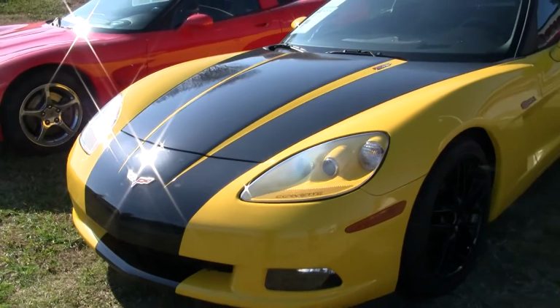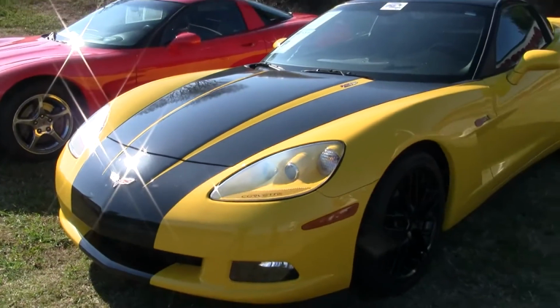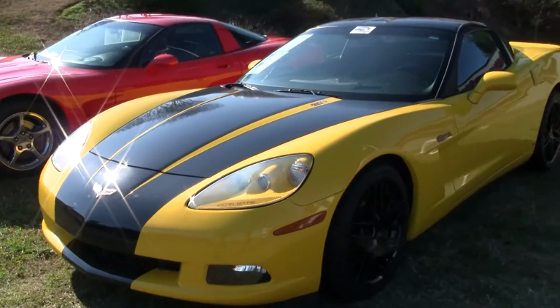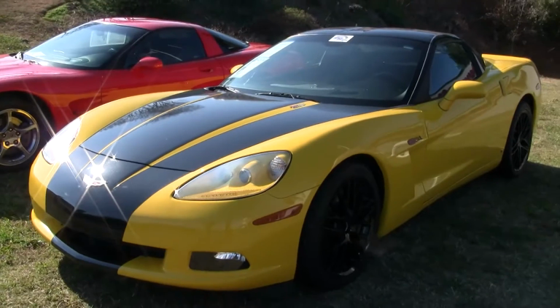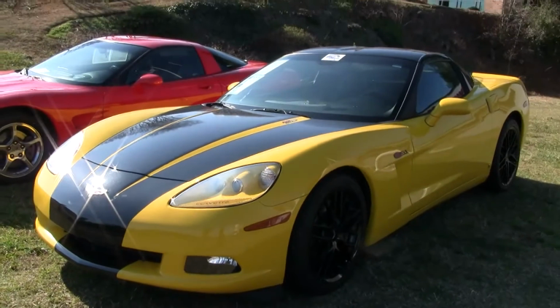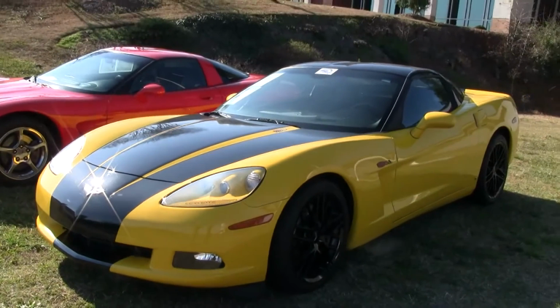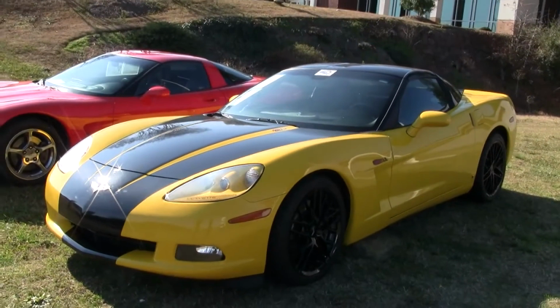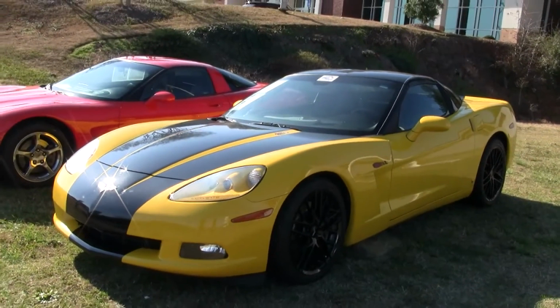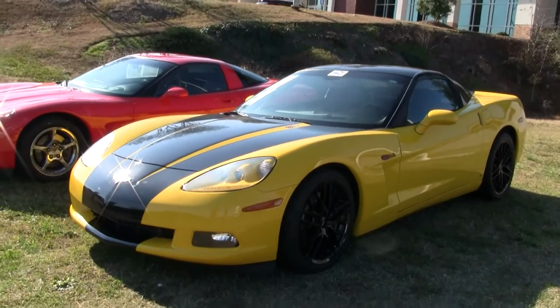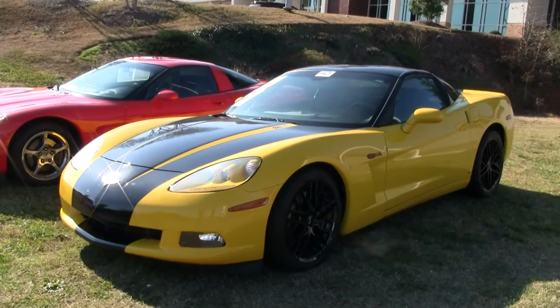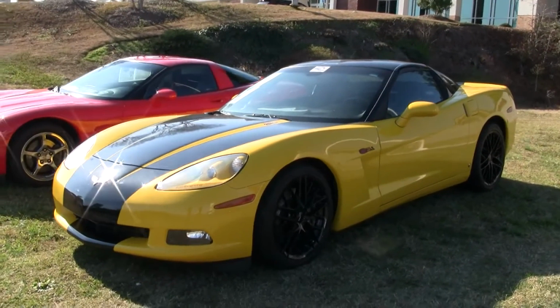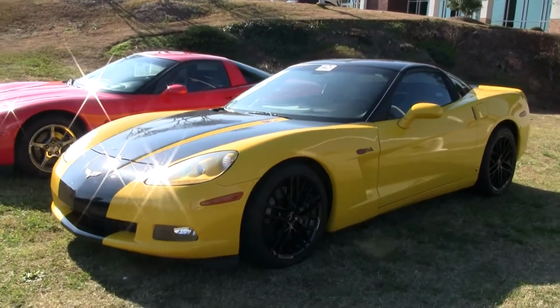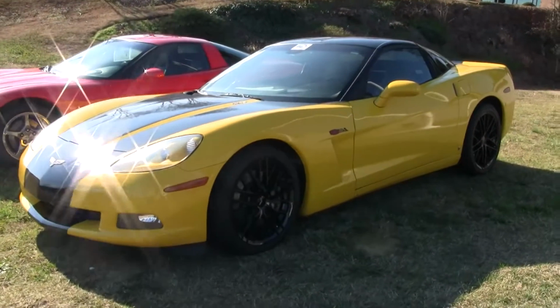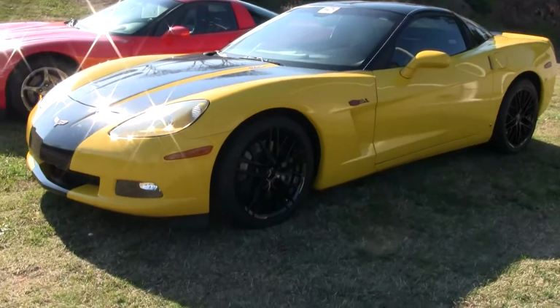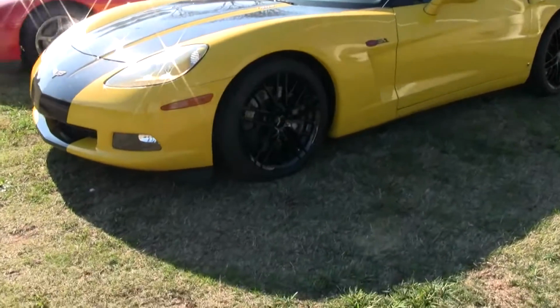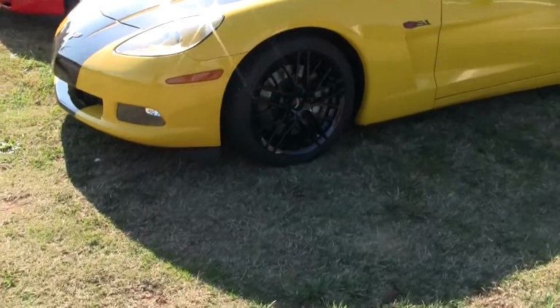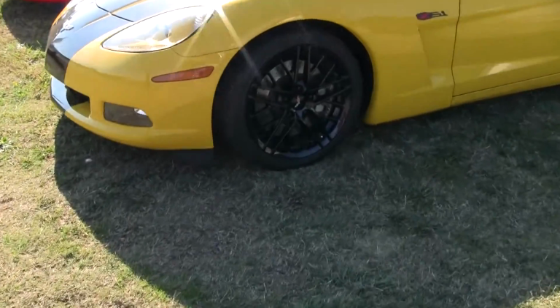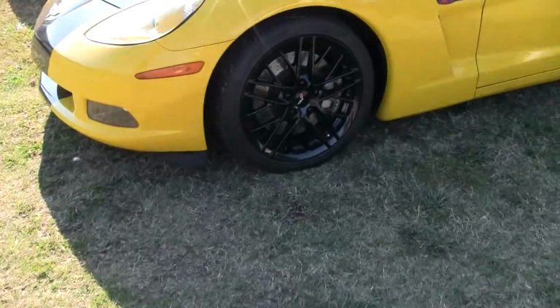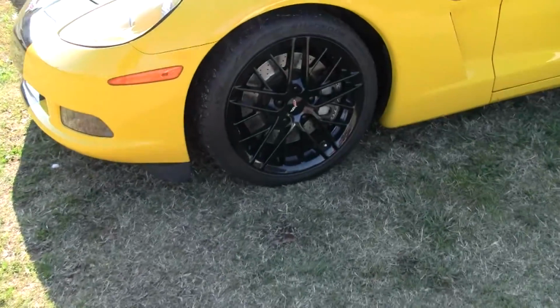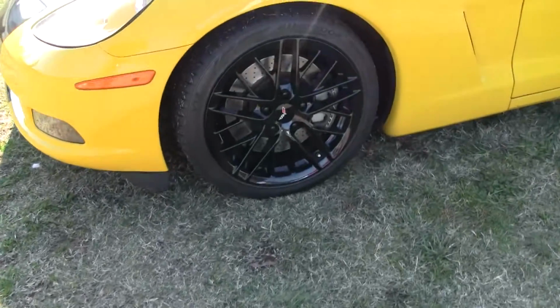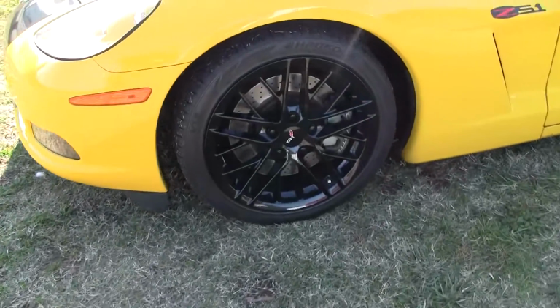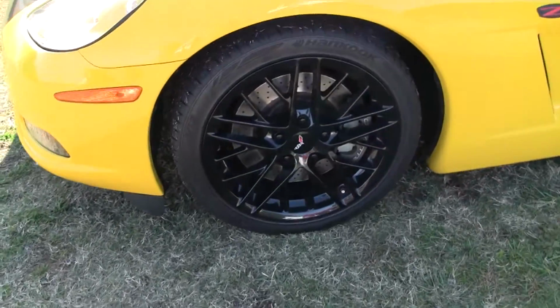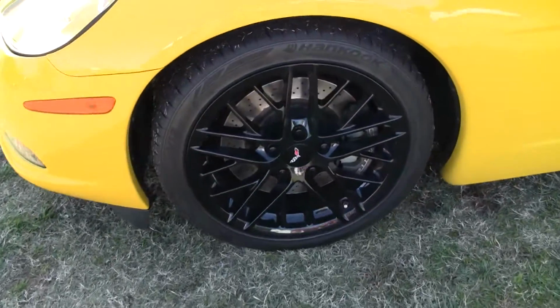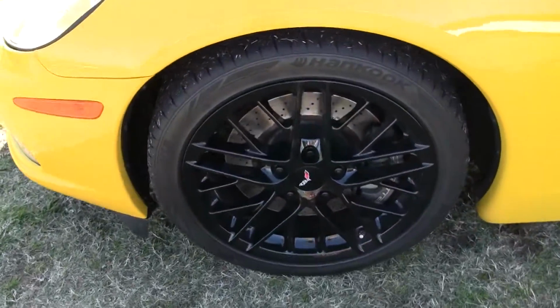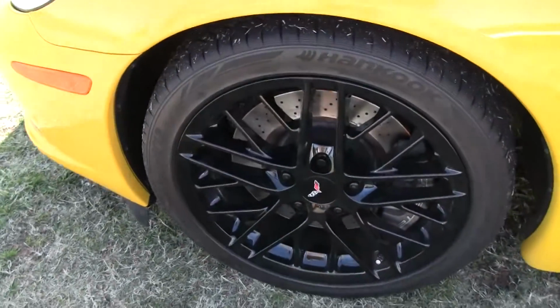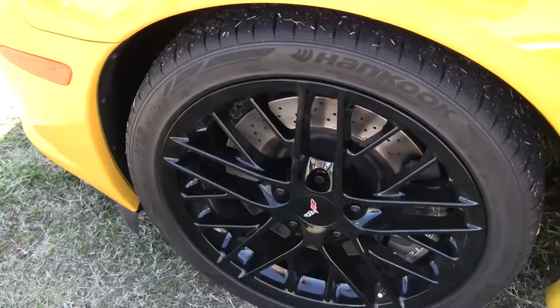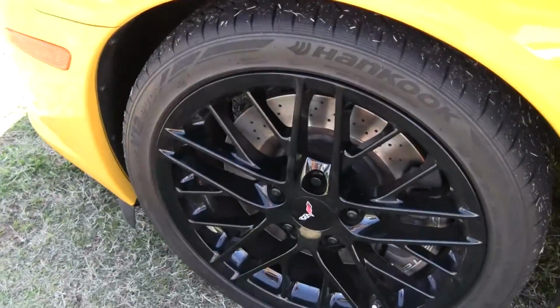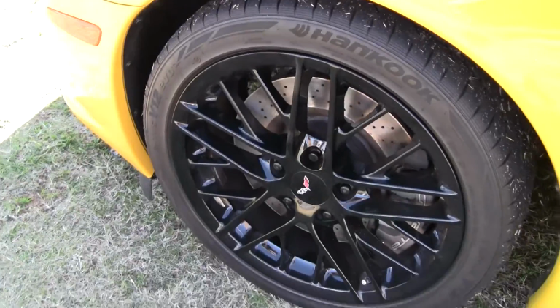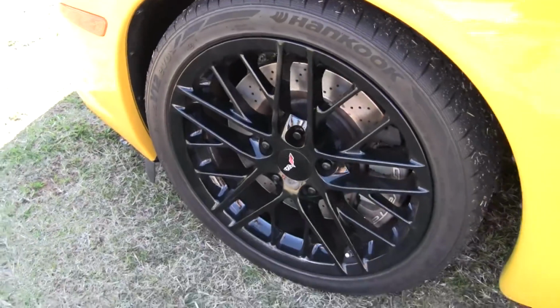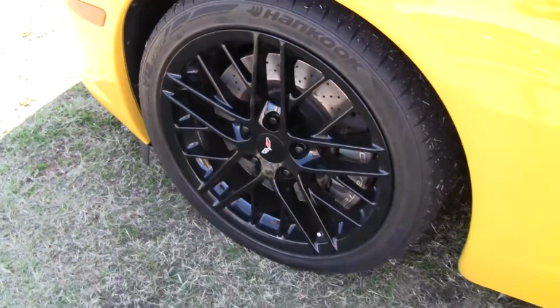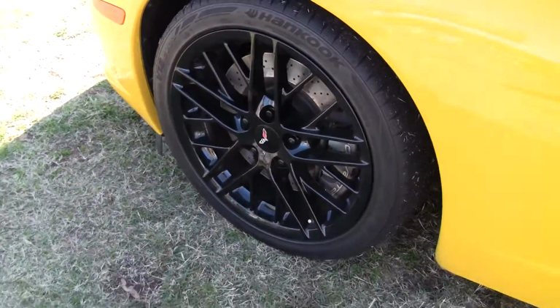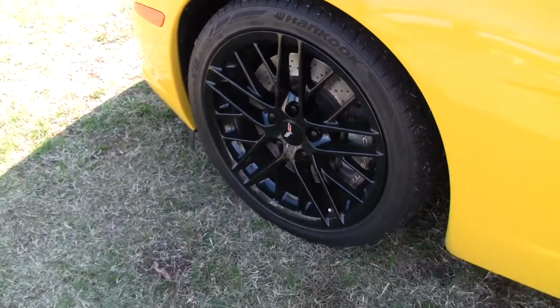You'll see why in a moment. The ZR1 Spider-looking wheels in black show very well. A recent set of hand-coated tires also show very nicely with the slotted rotors.